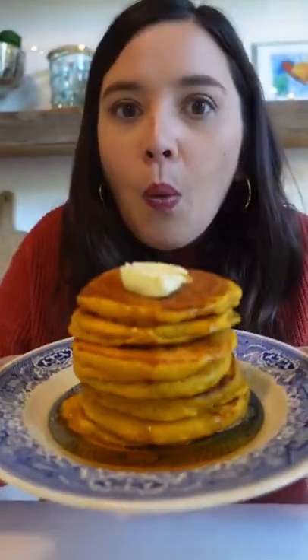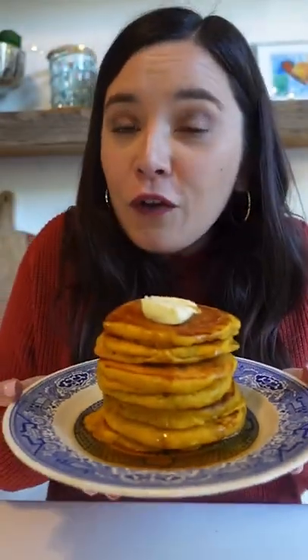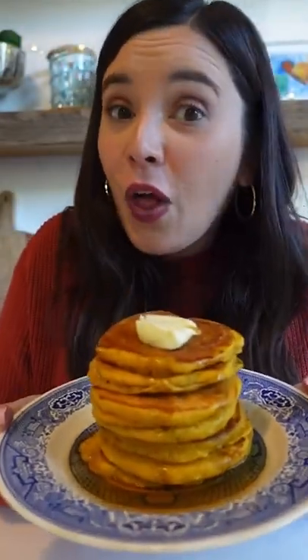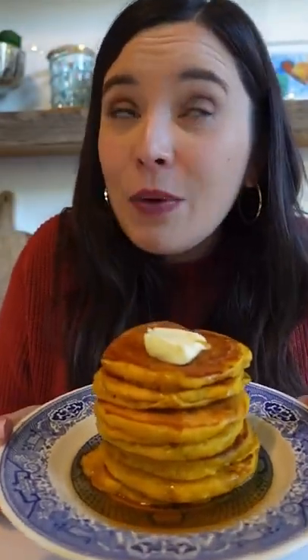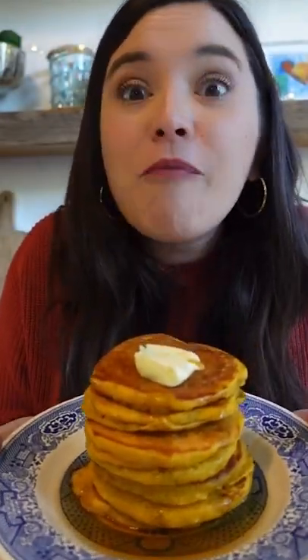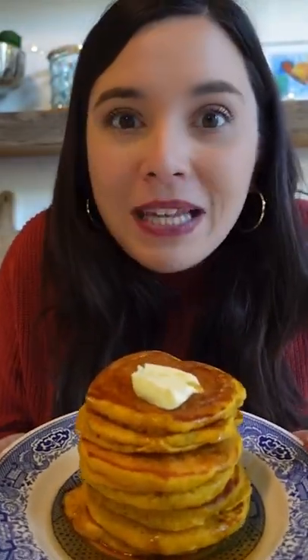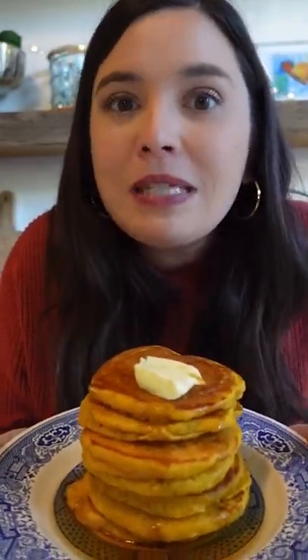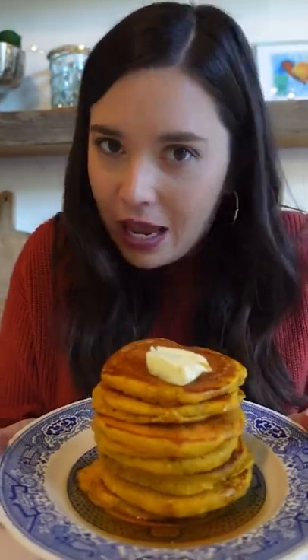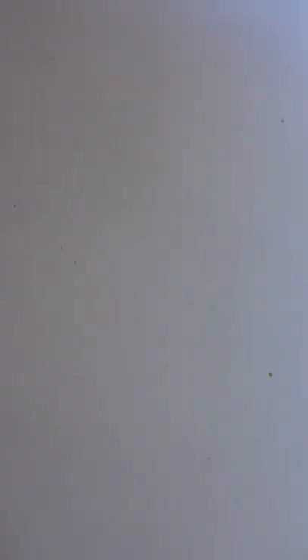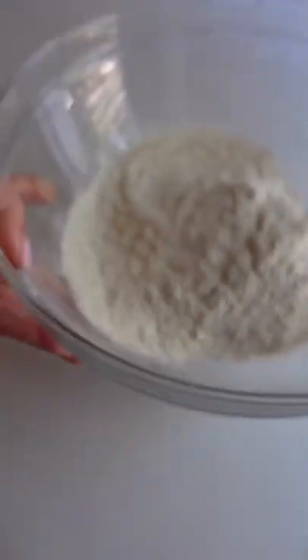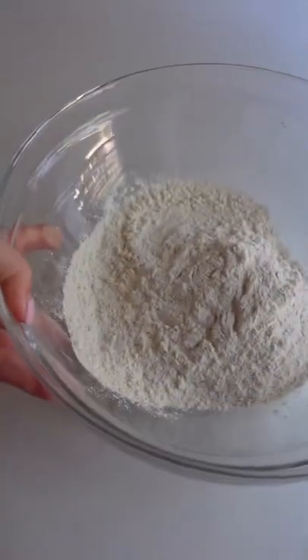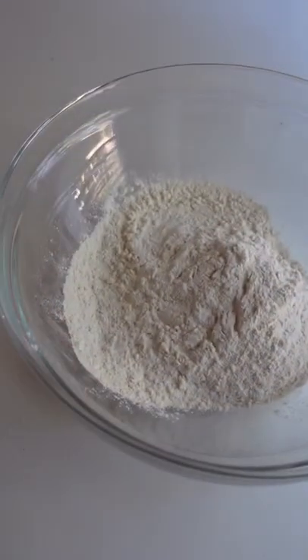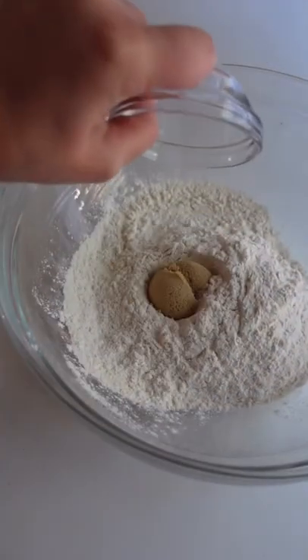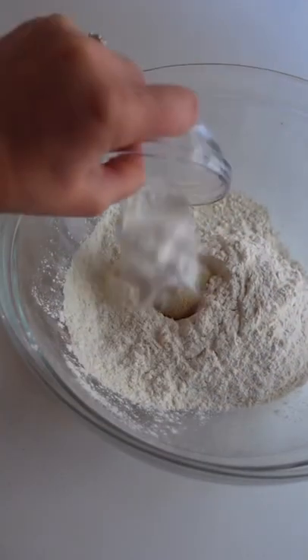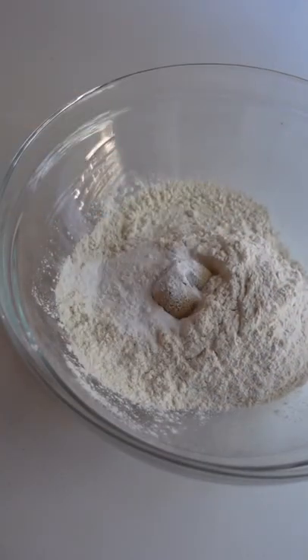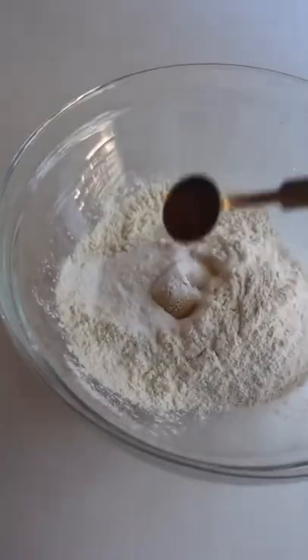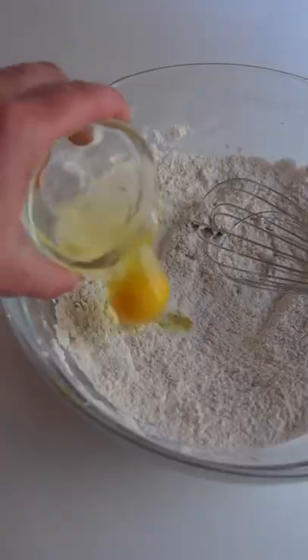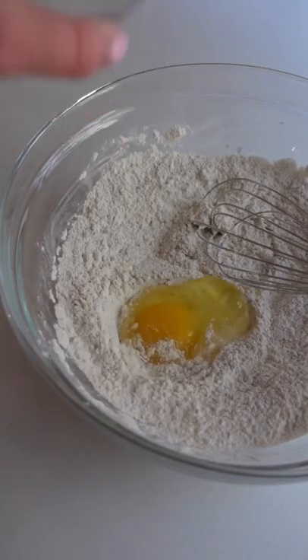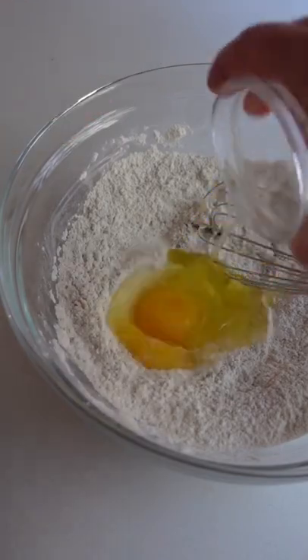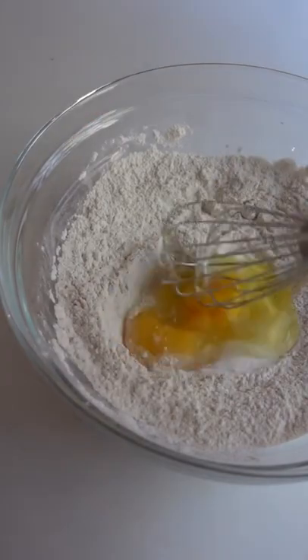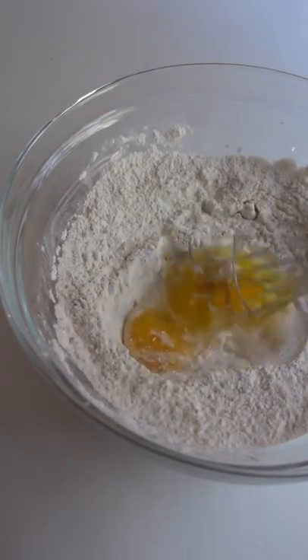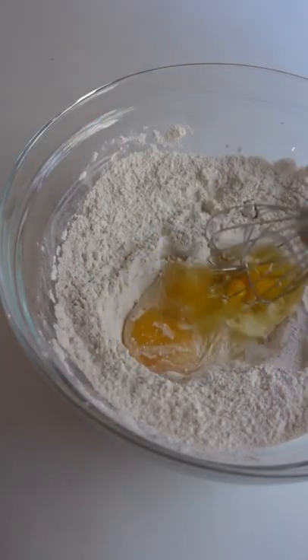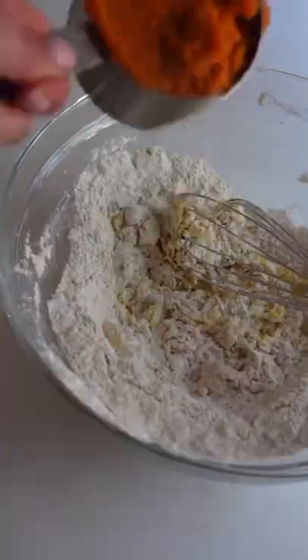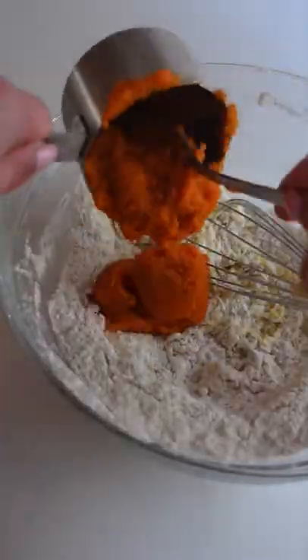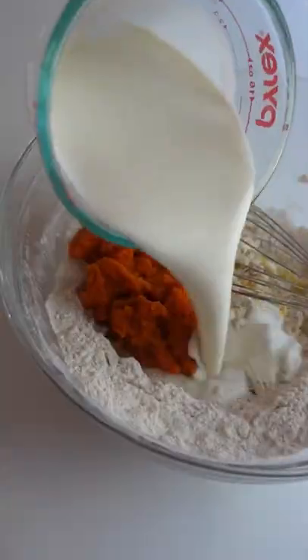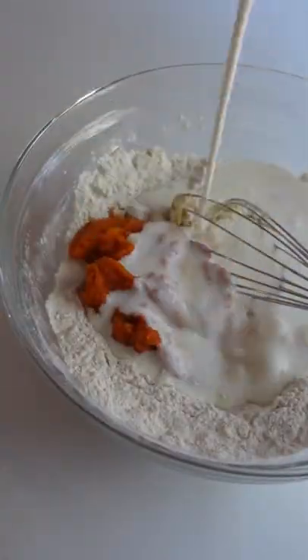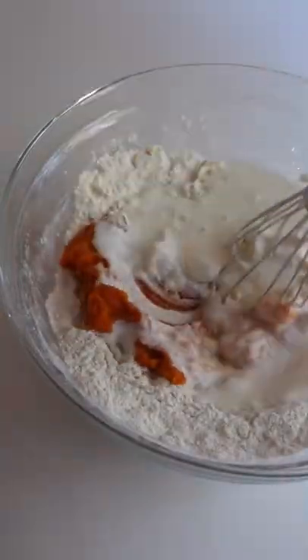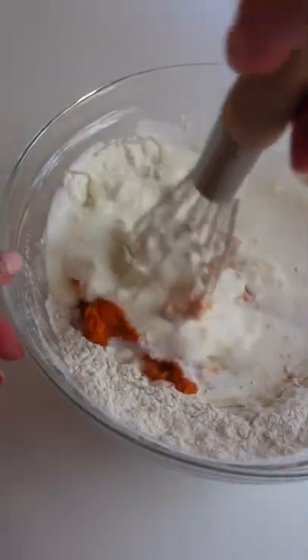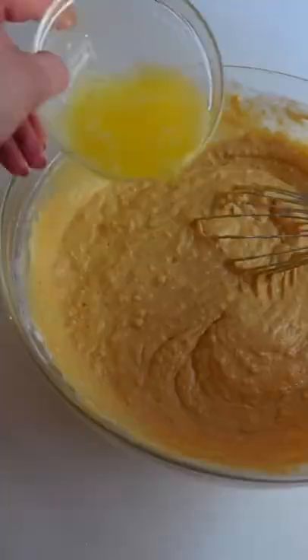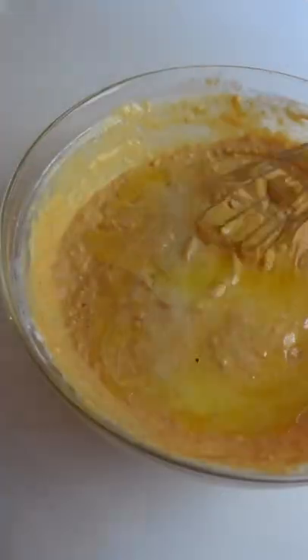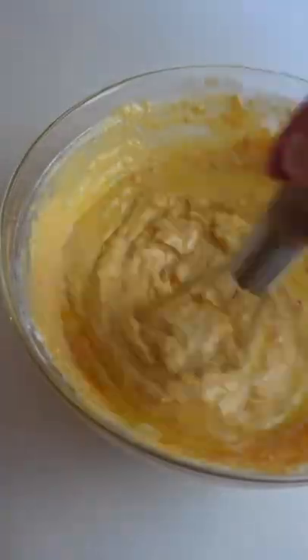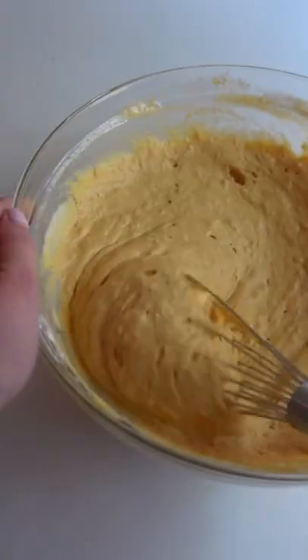Why go for a latte when you can have pumpkin spice pancakes? These are pretty much just as easy as regular pancakes and only require two extra ingredients to get that classic pumpkin spice flavor. Mix flour, brown sugar, baking powder, baking soda, and salt with pumpkin pie spice and pumpkin puree.